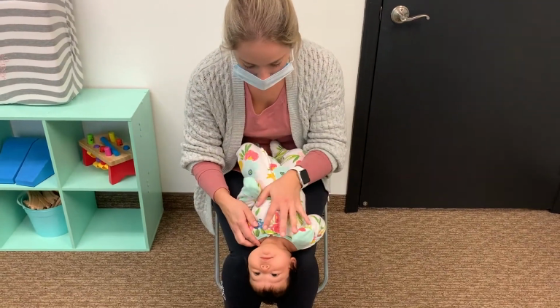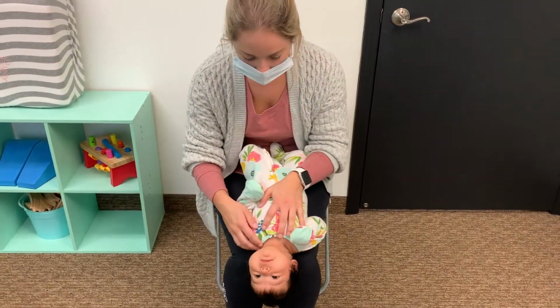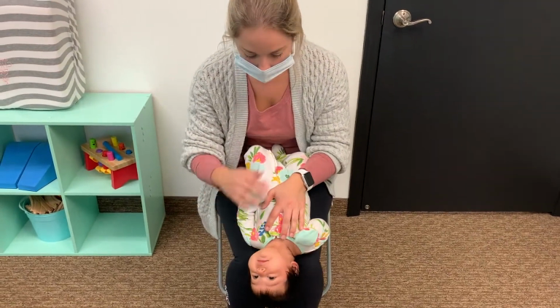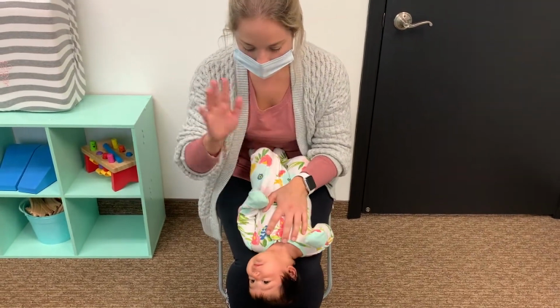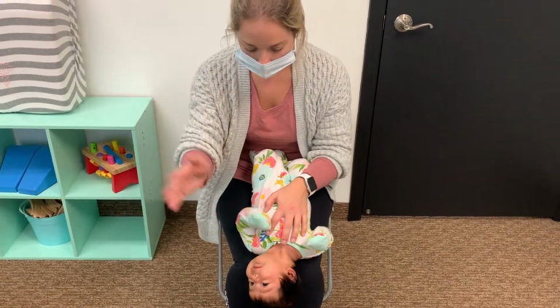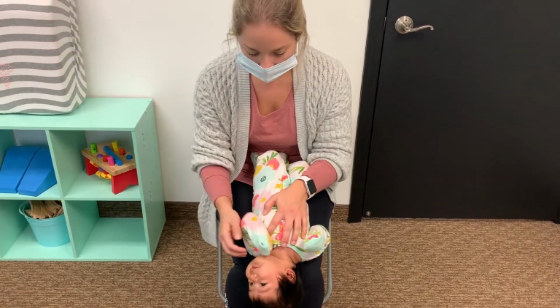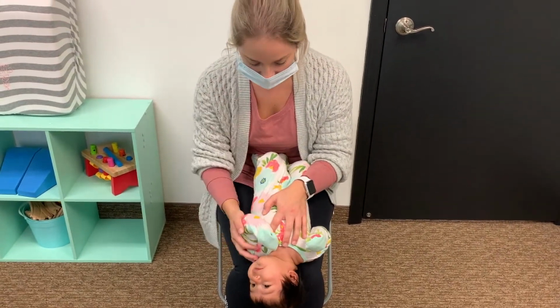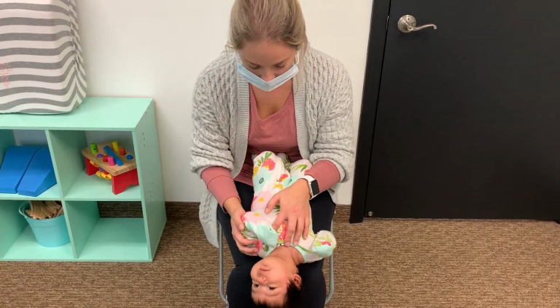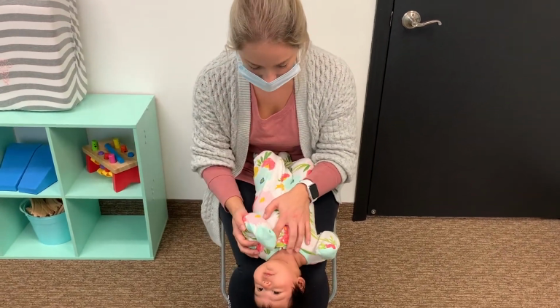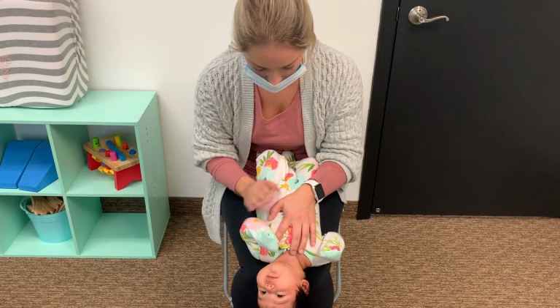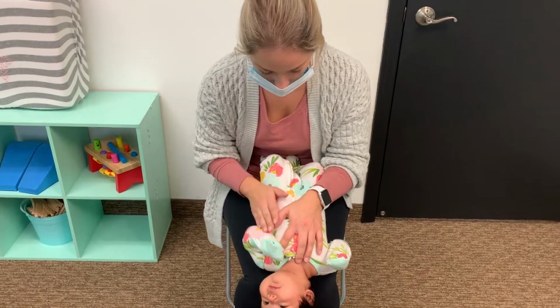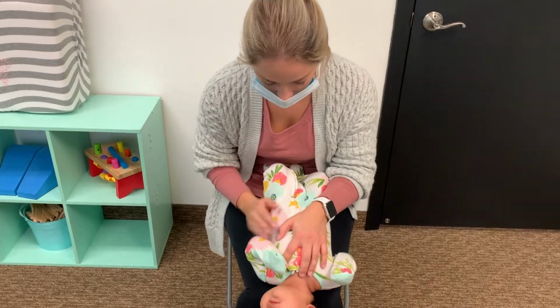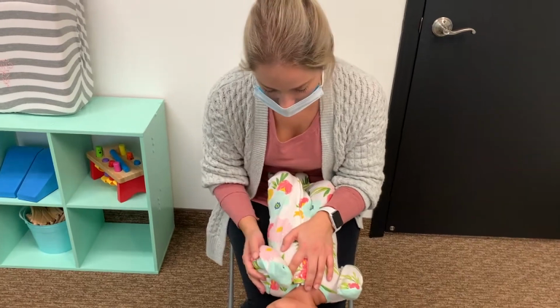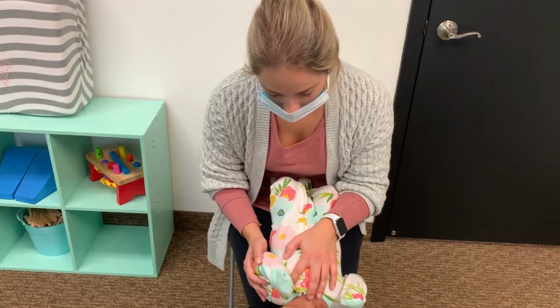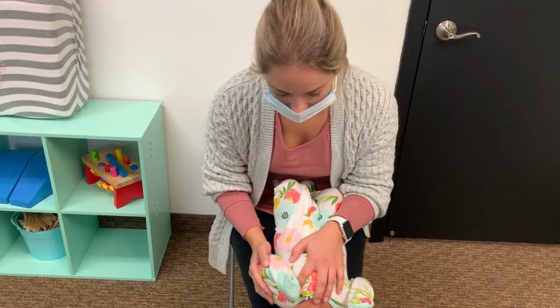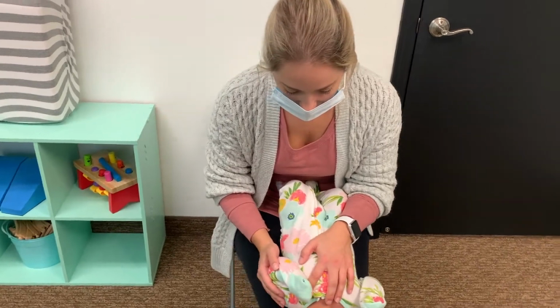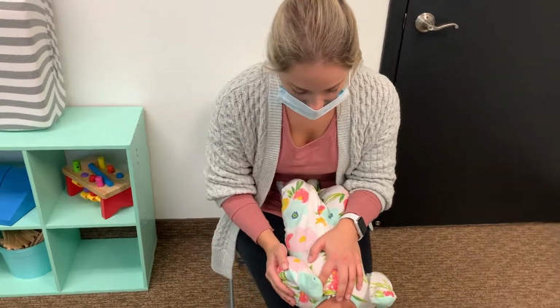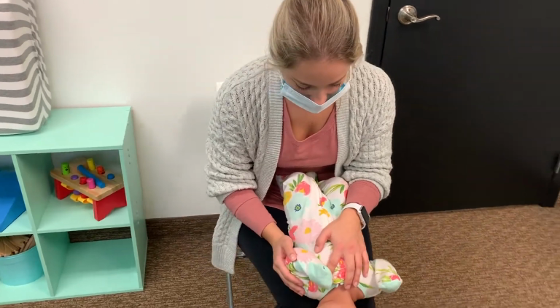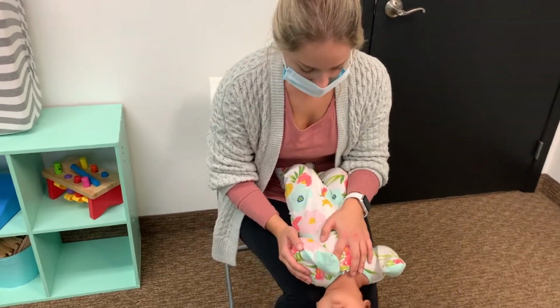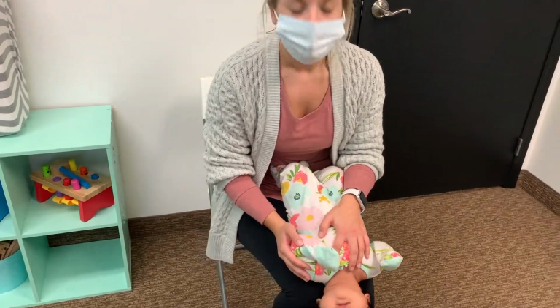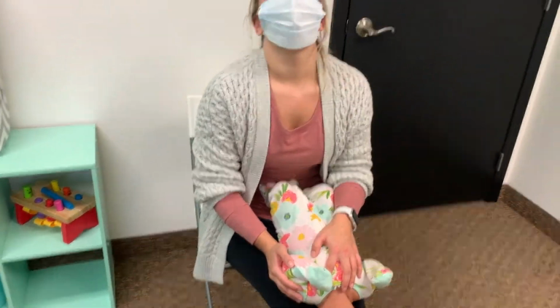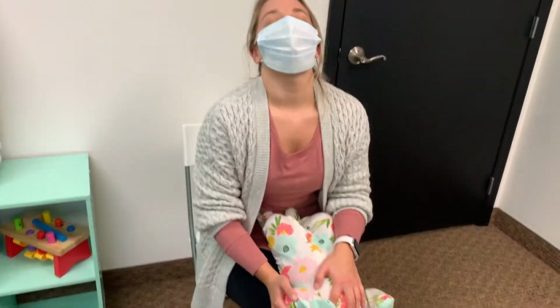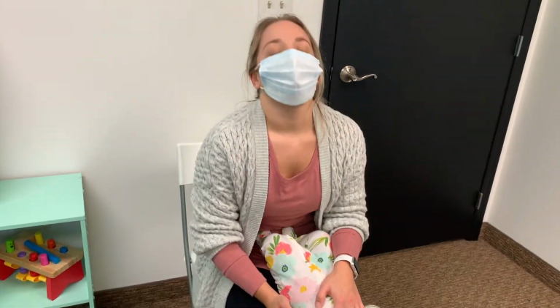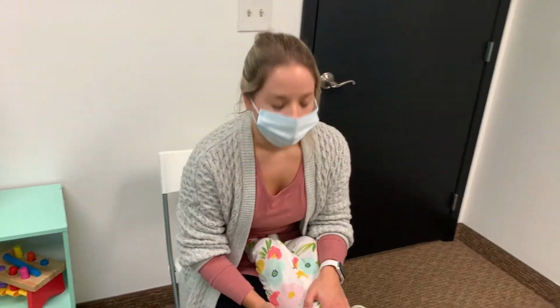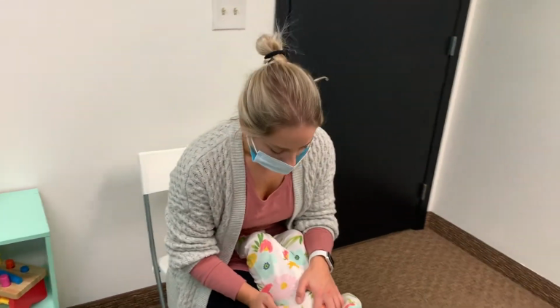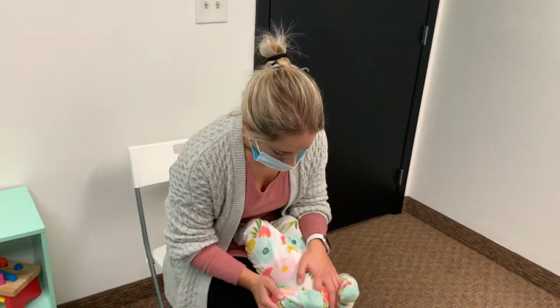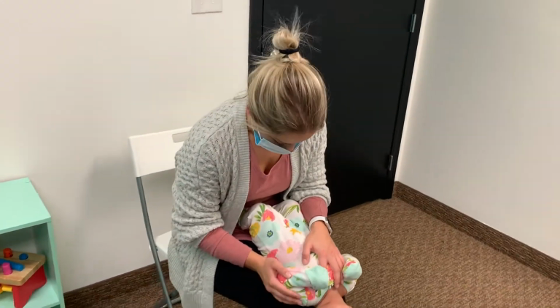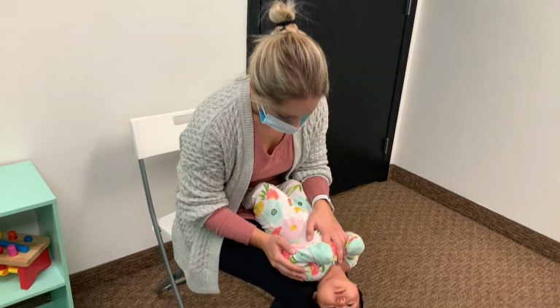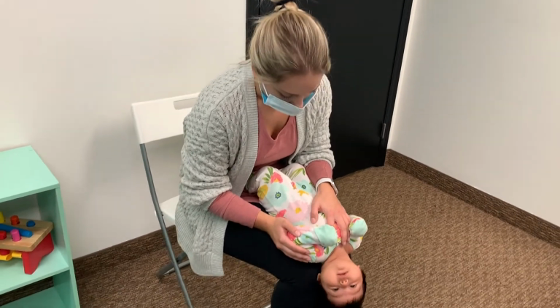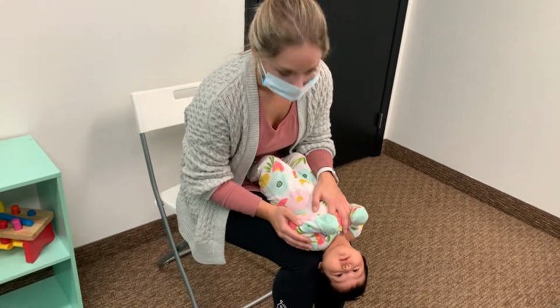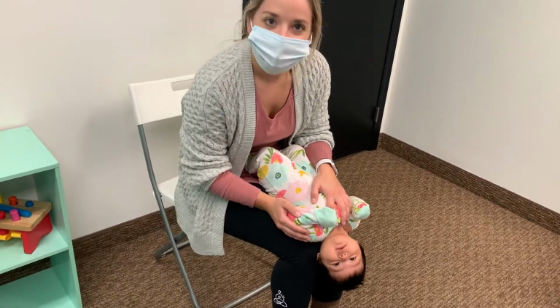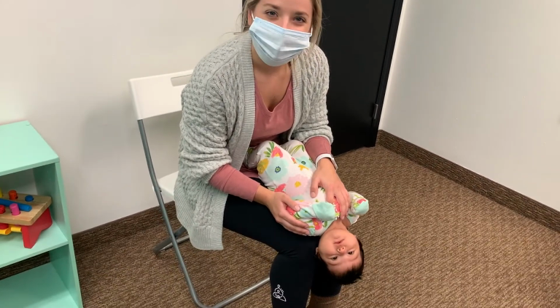We're going to open them up and stretch out that spinal column, getting some space in that dura, and just letting baby's head fall back to create some space, just like that. And then we're going to stretch out.